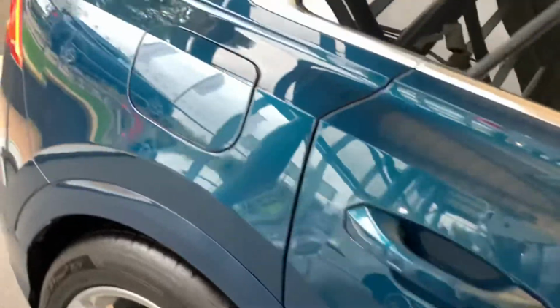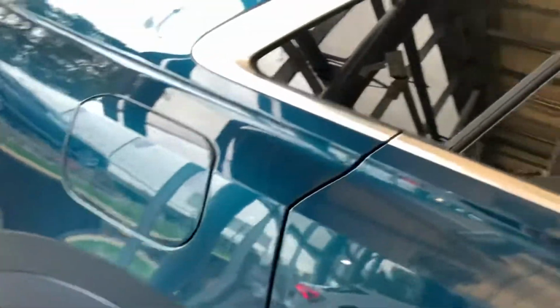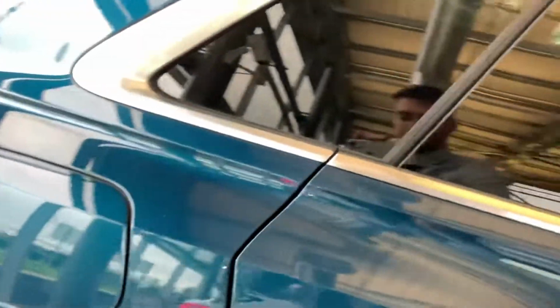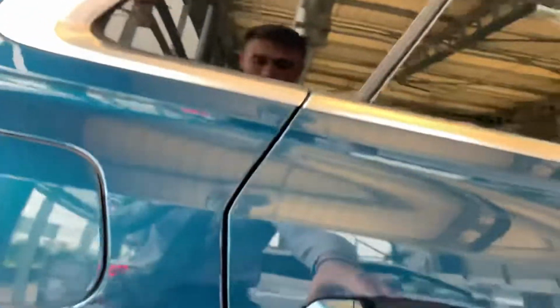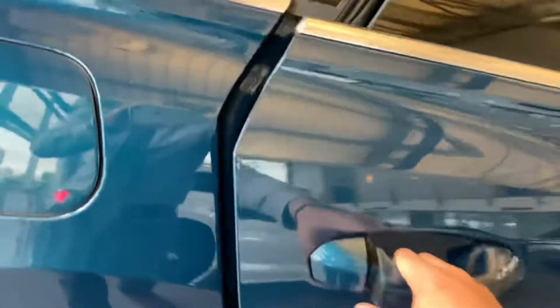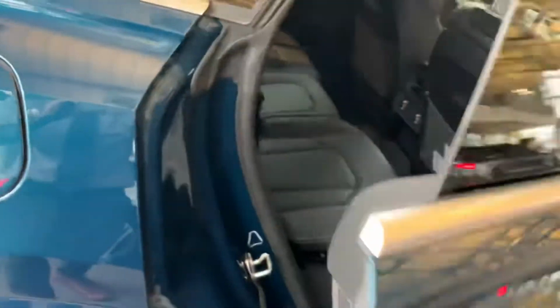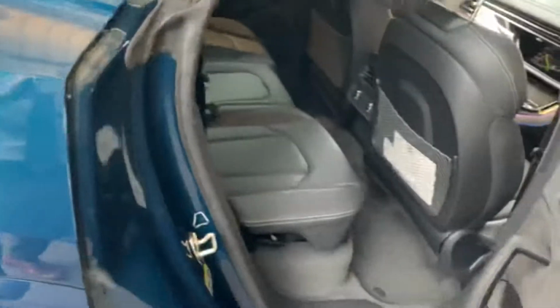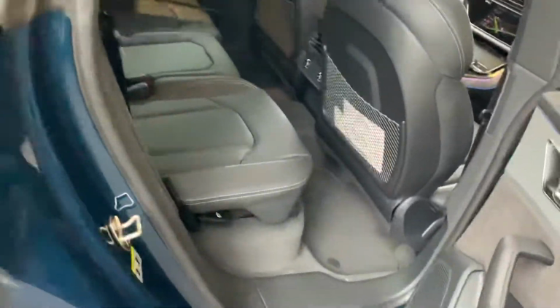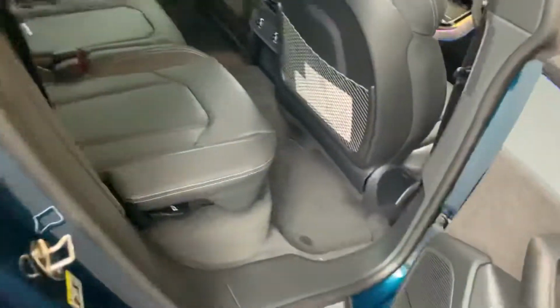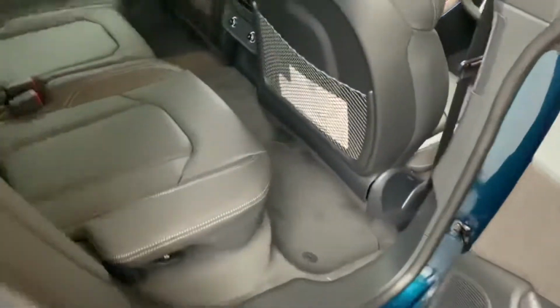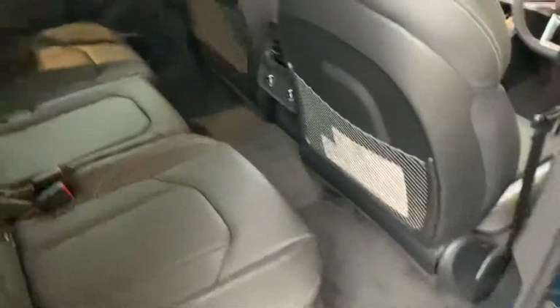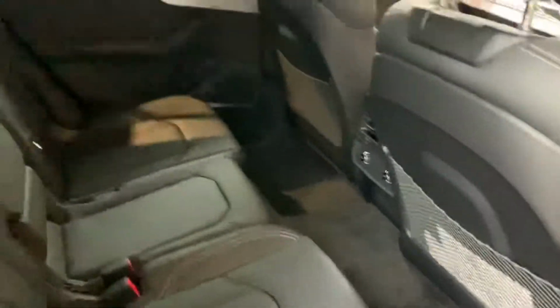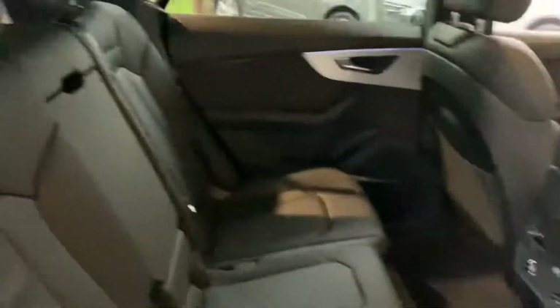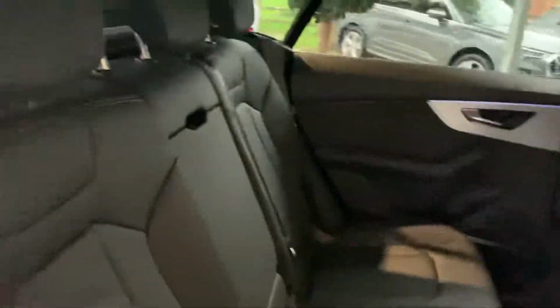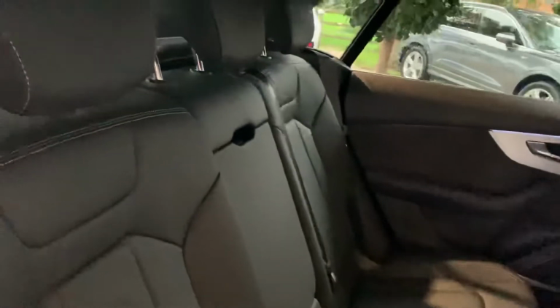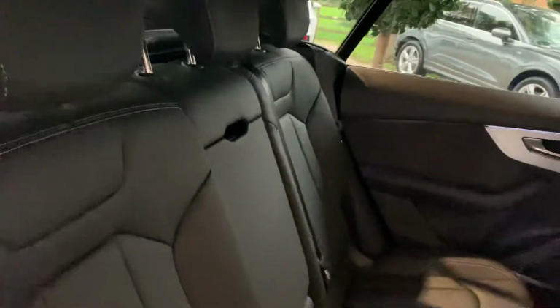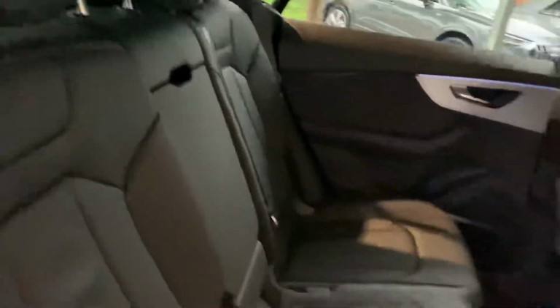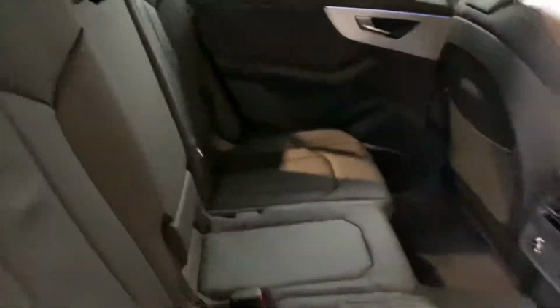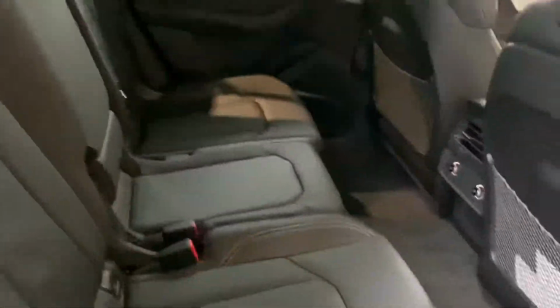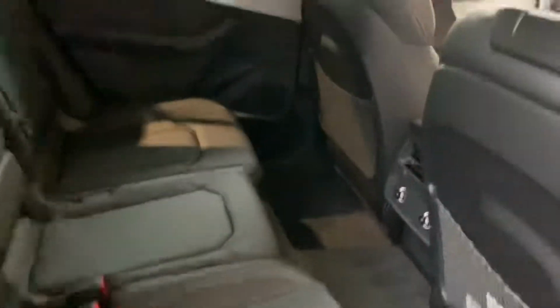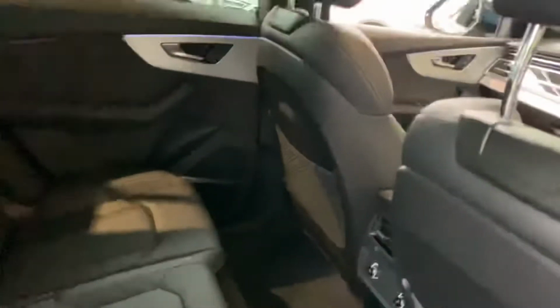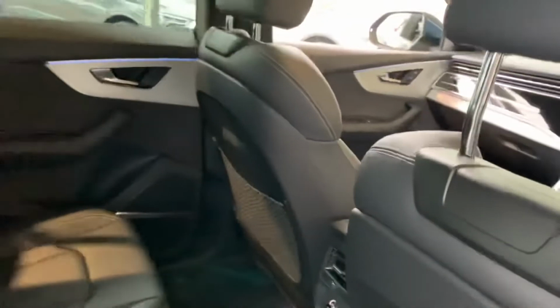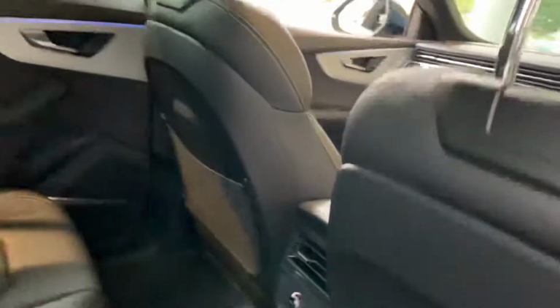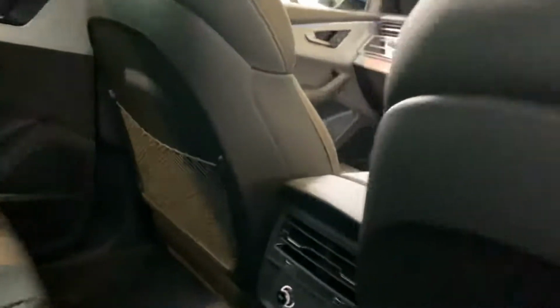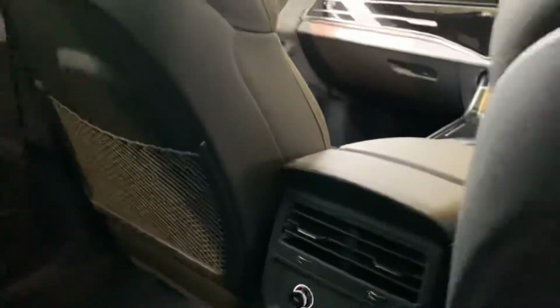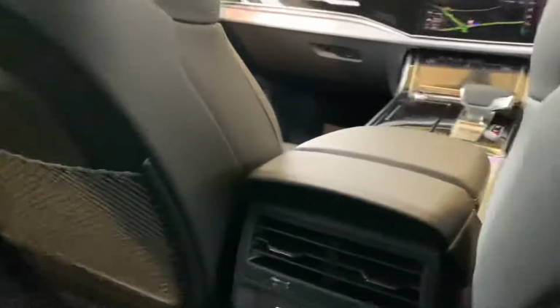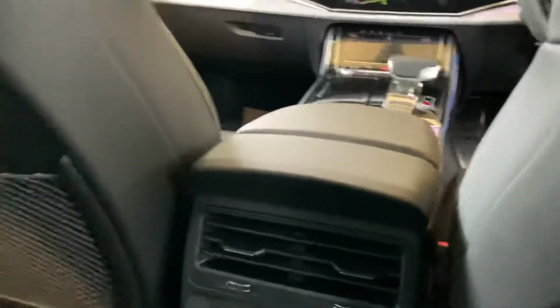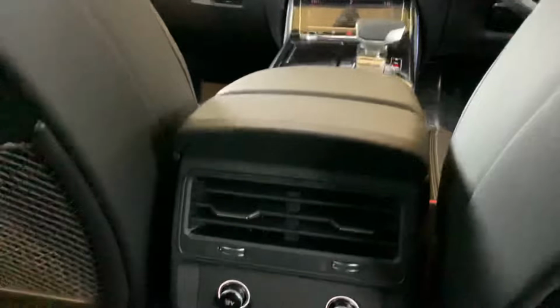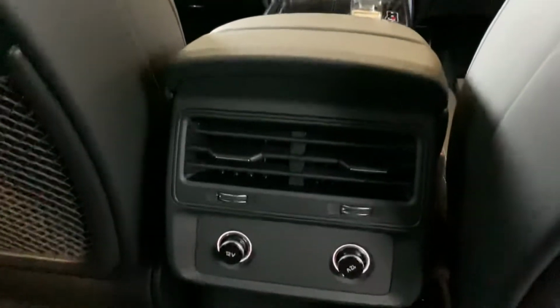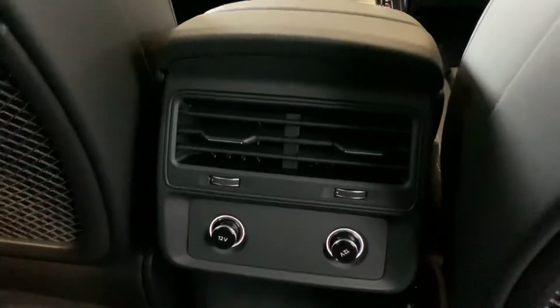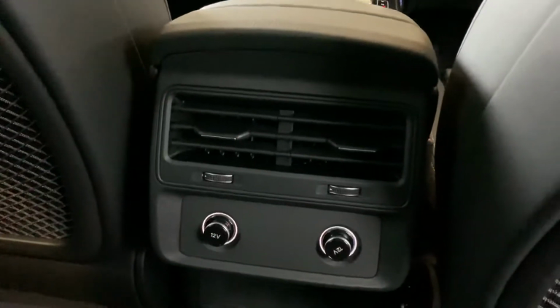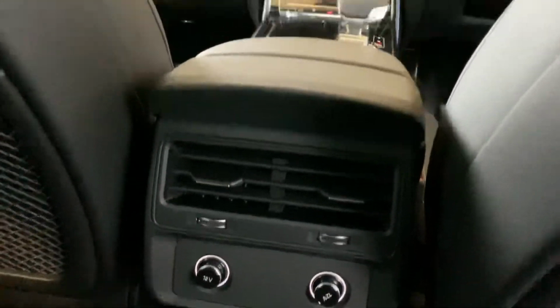Let's take a quick look in the back of the vehicle. Again we have the full leather interior at the back as well, and we also have the air conditioning vents there.